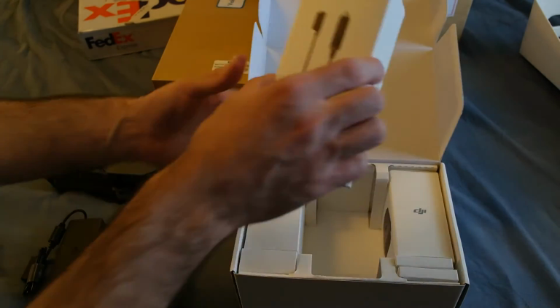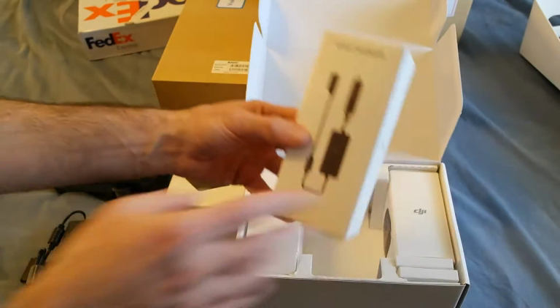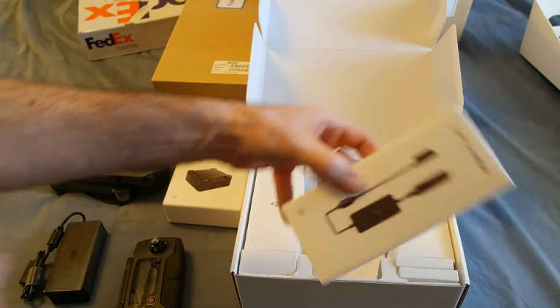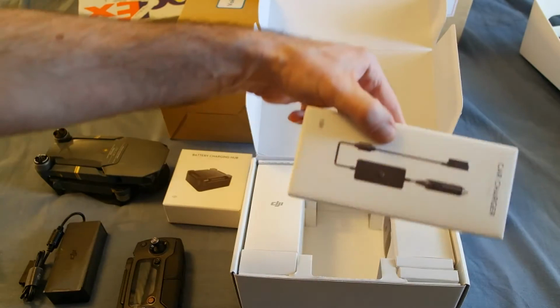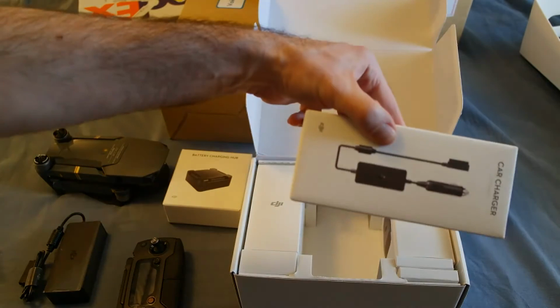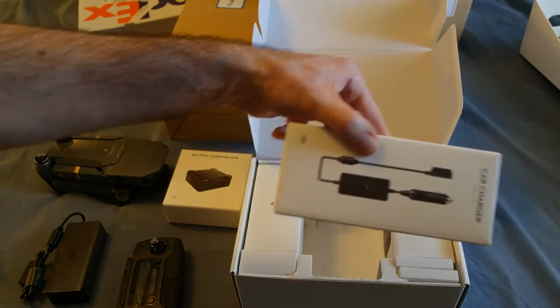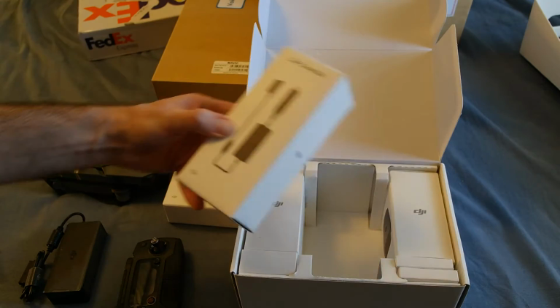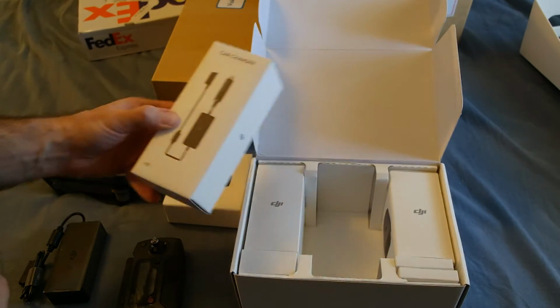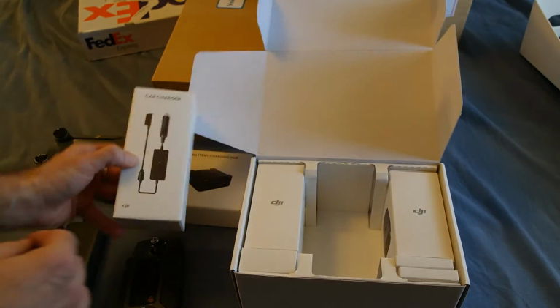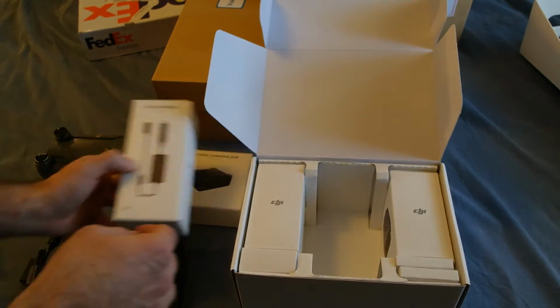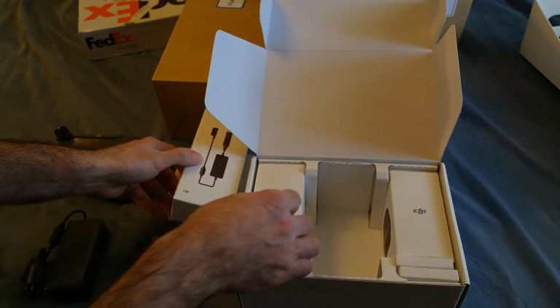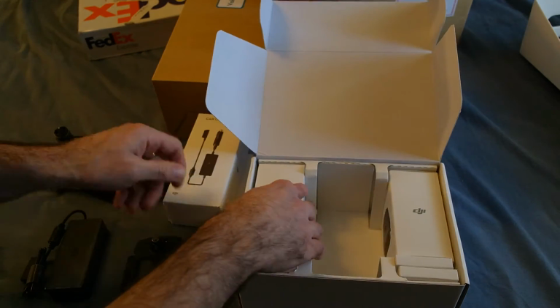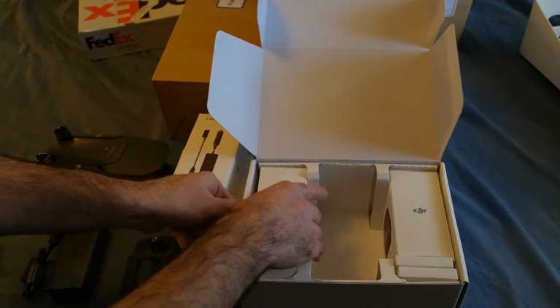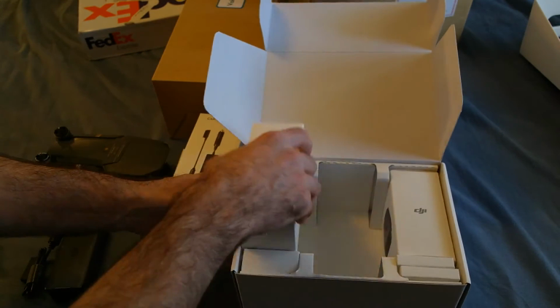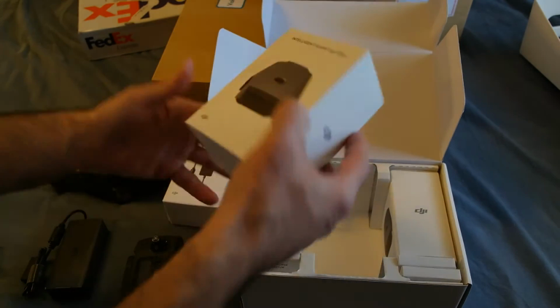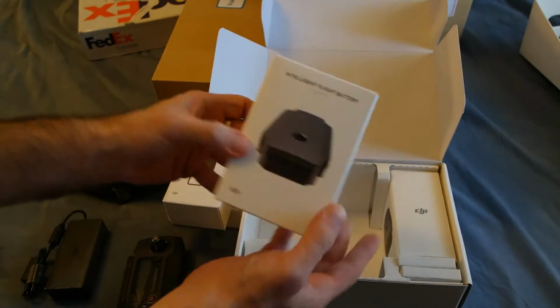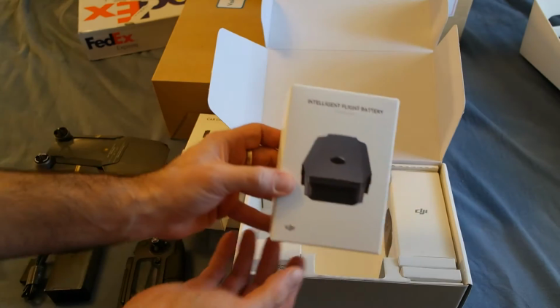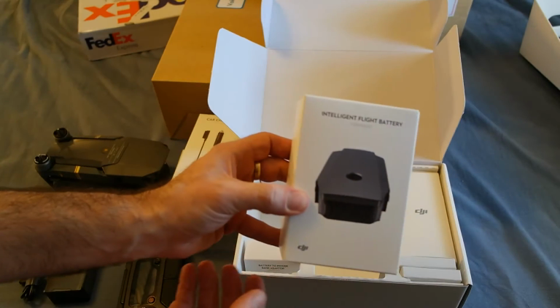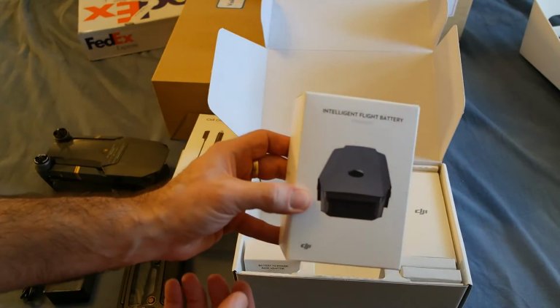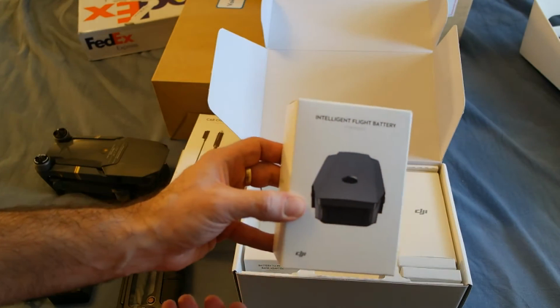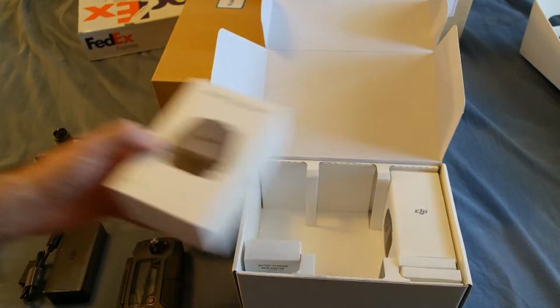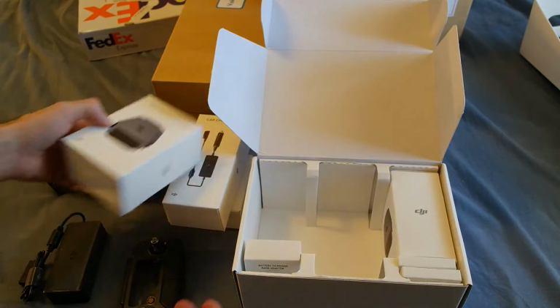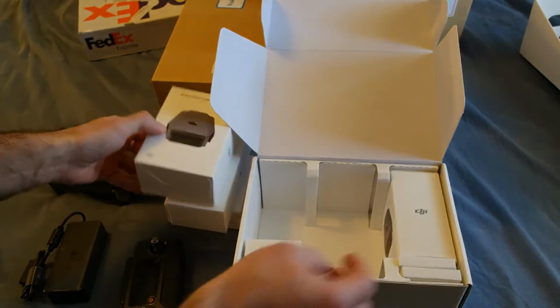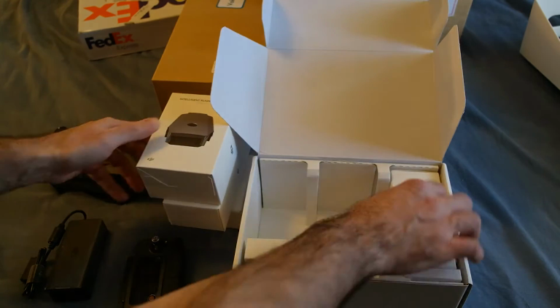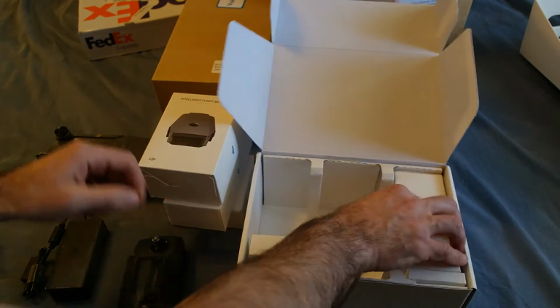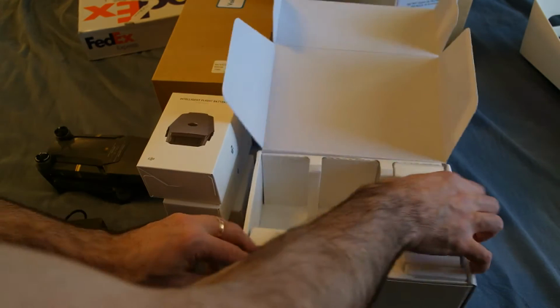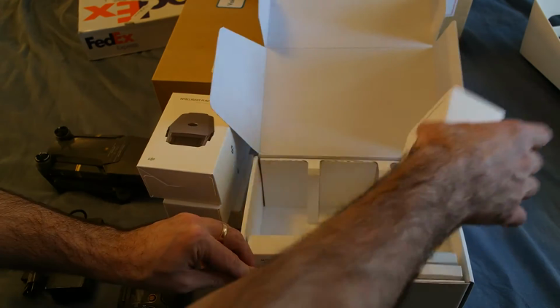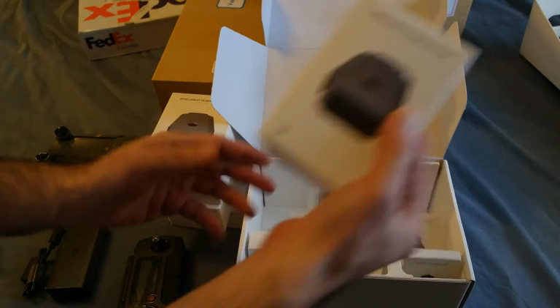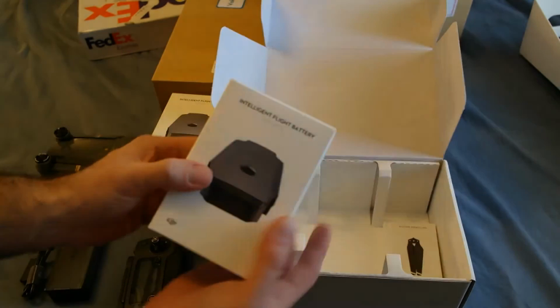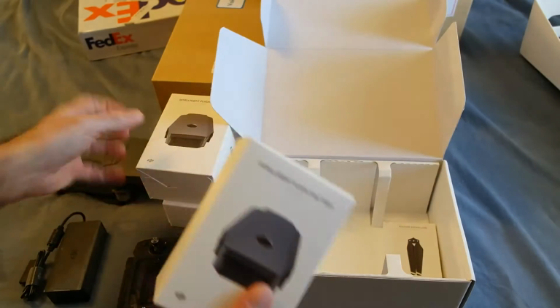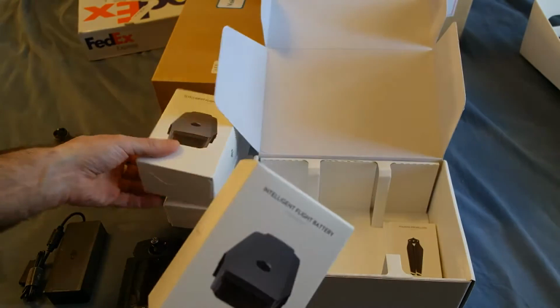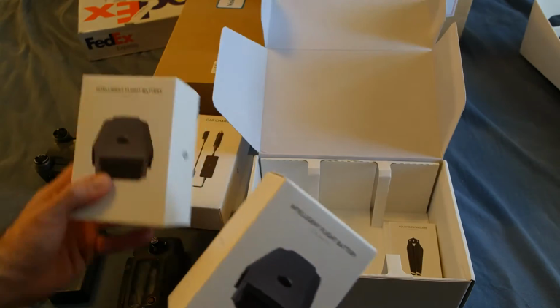Here's the car charger. And here's the second battery — so that's both batteries.